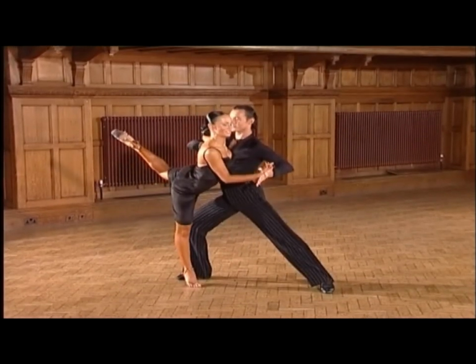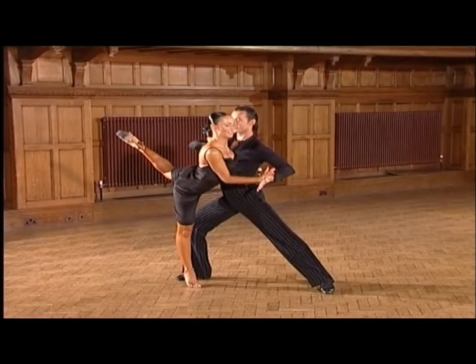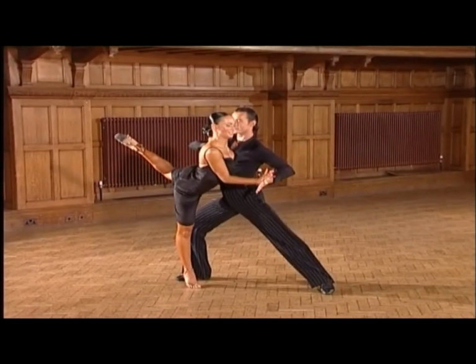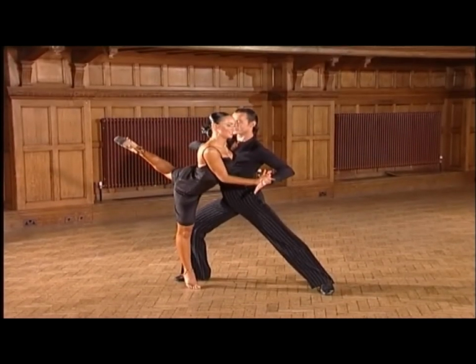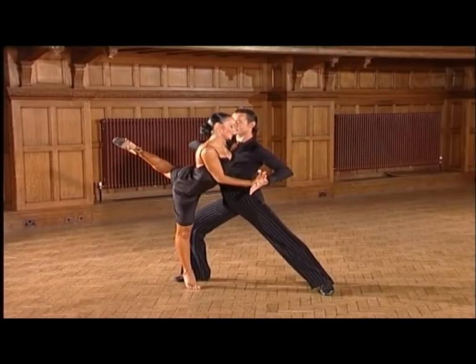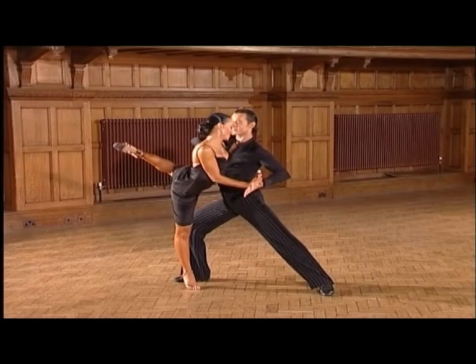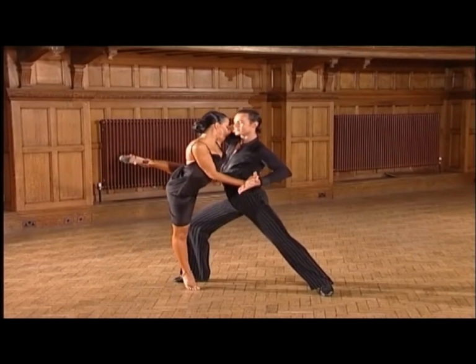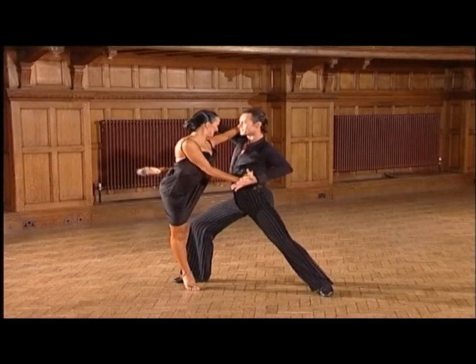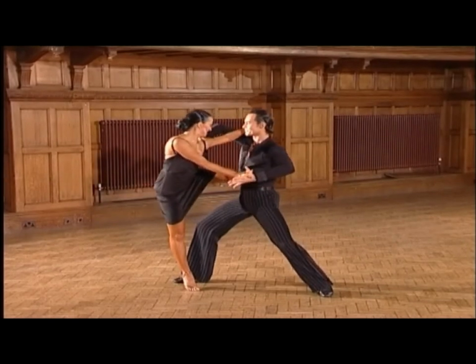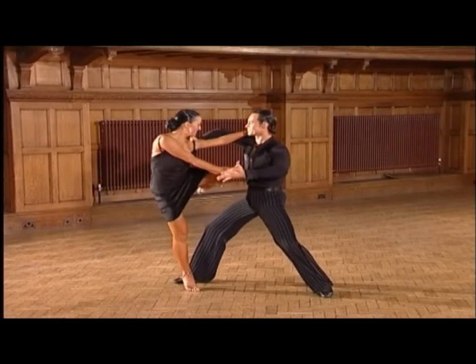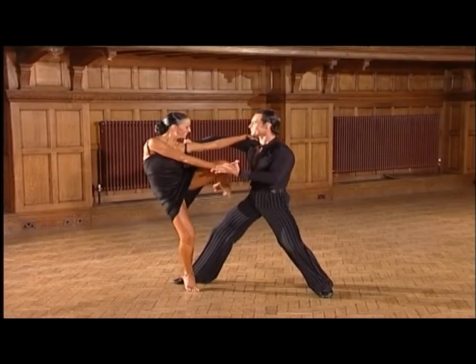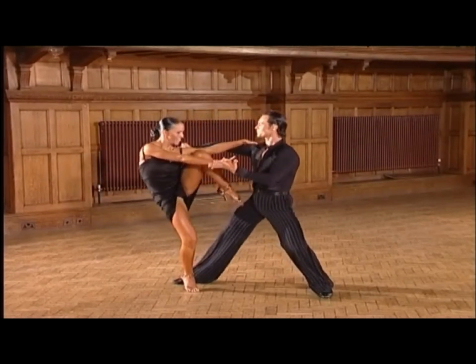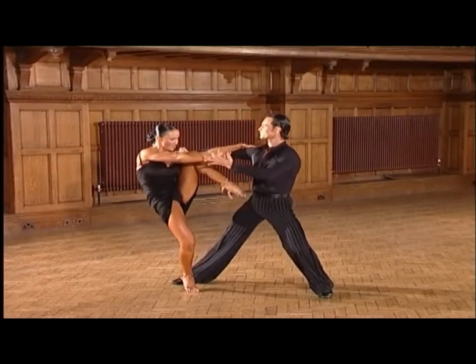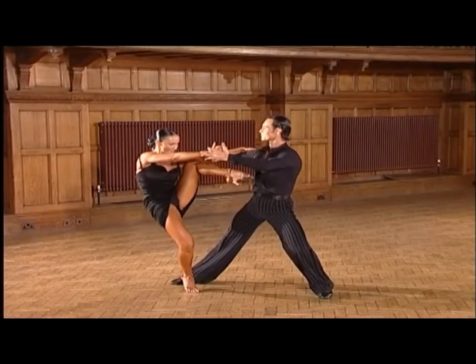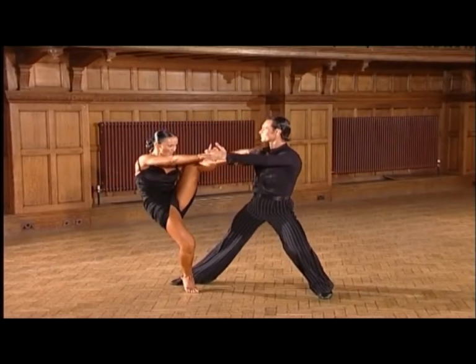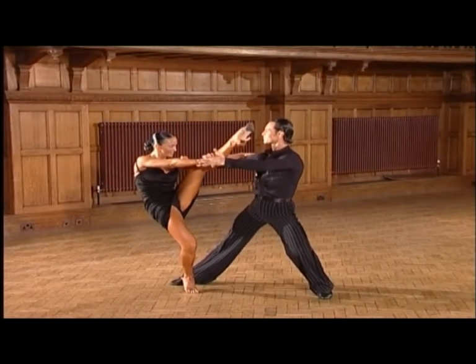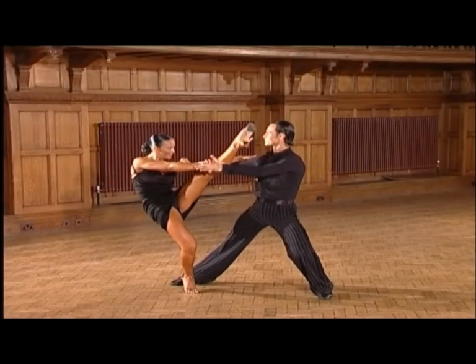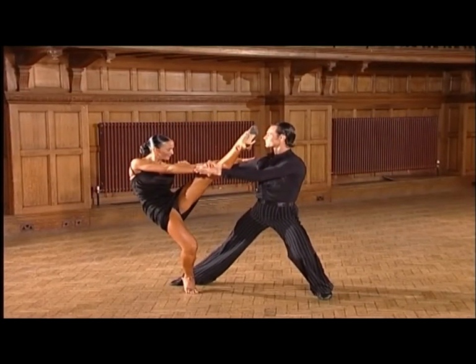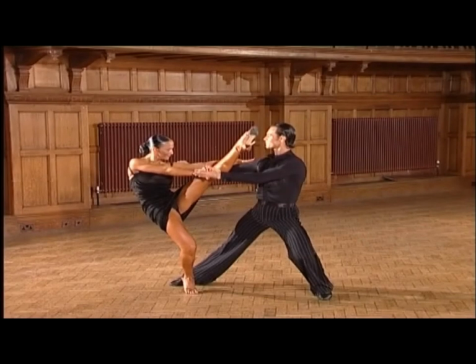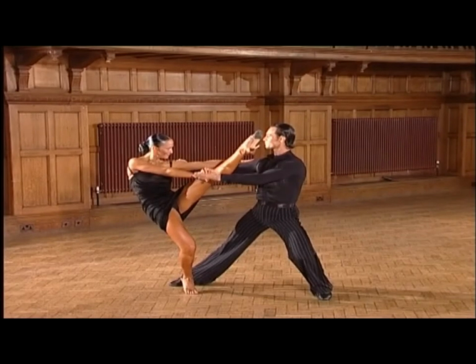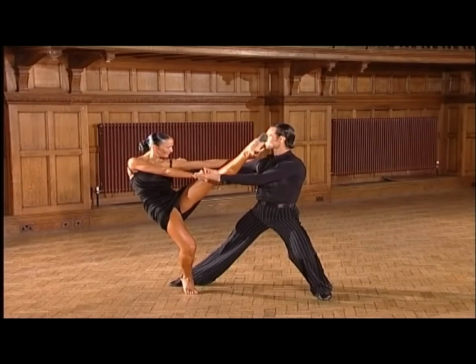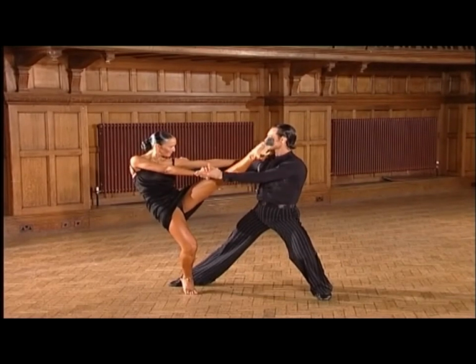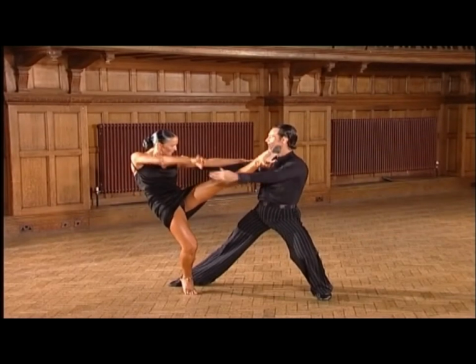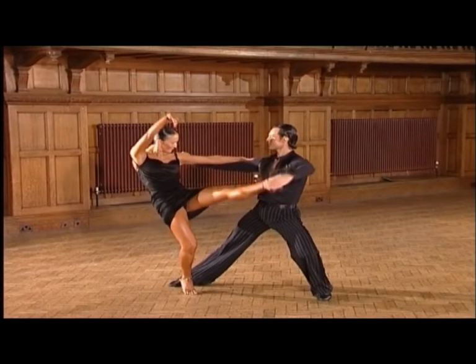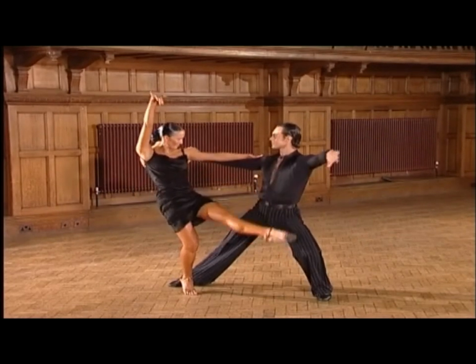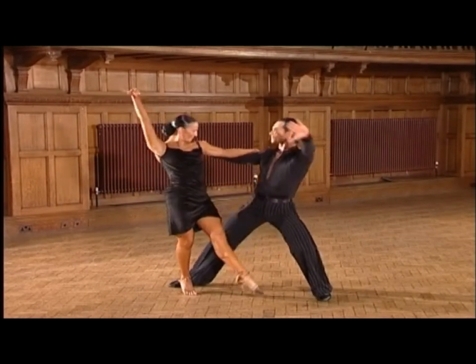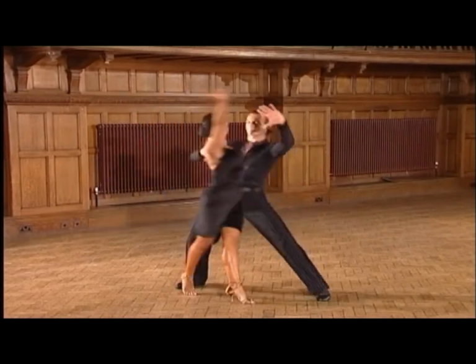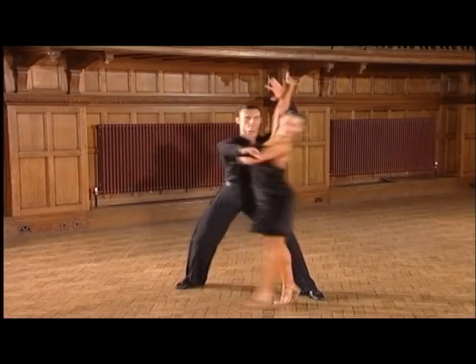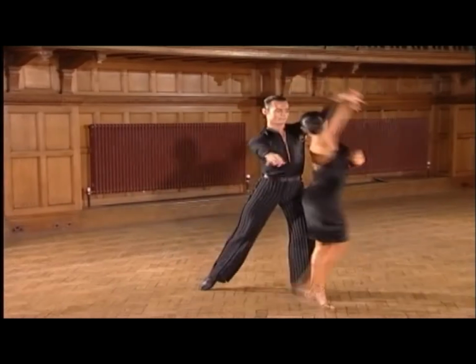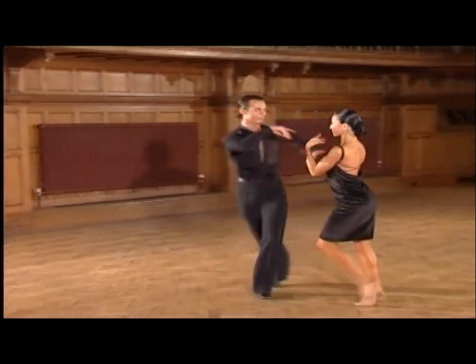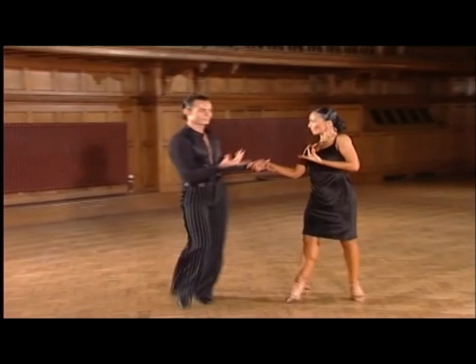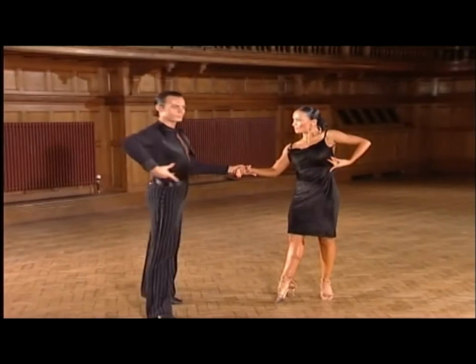The développé through — and 2, 3, 4, 1, 2. Into a quick hip twist spiral — 3, and 4, and 1.